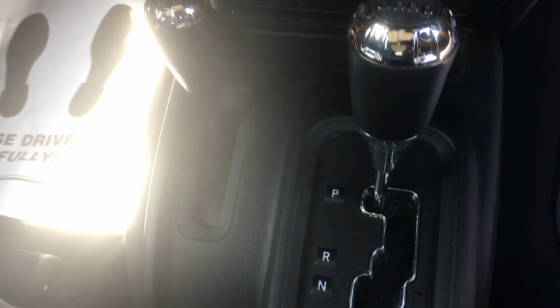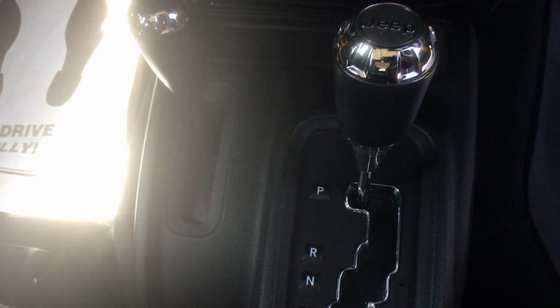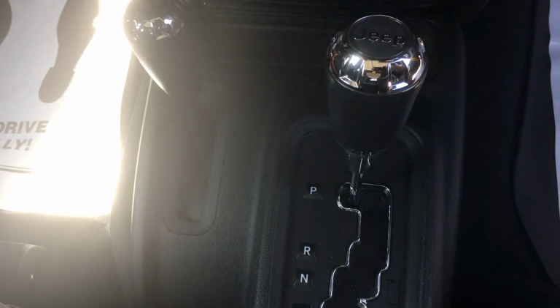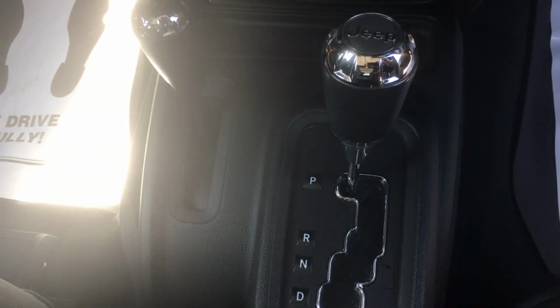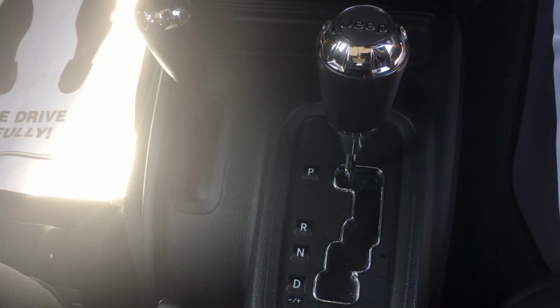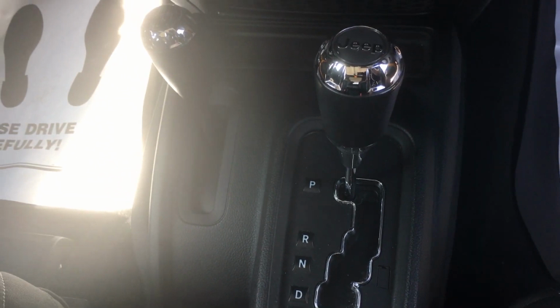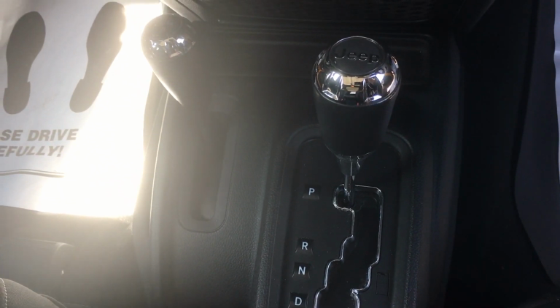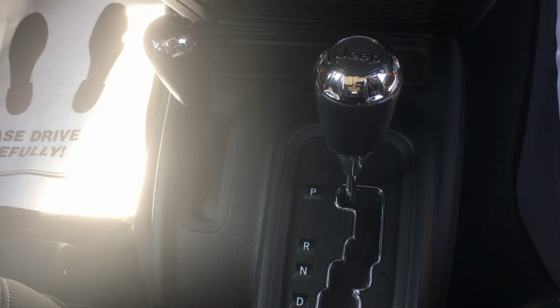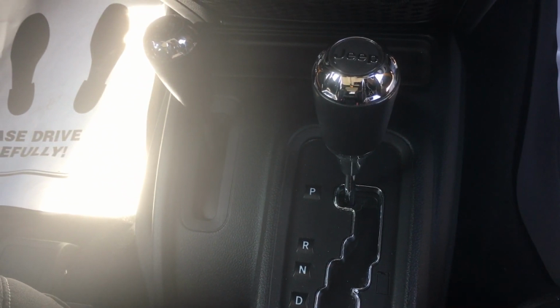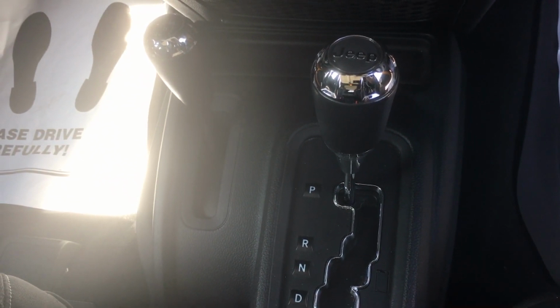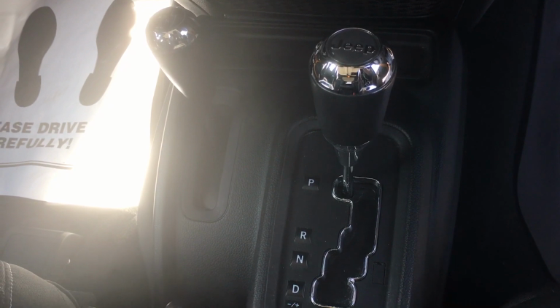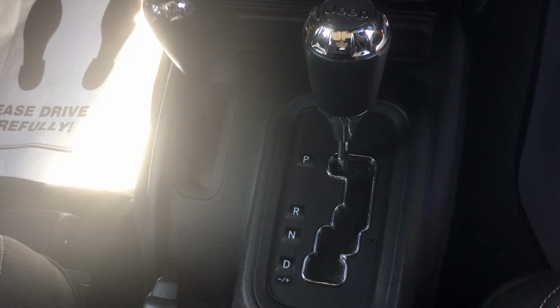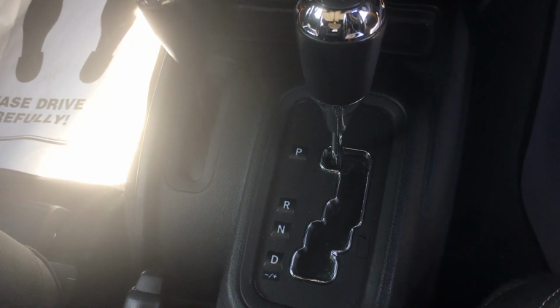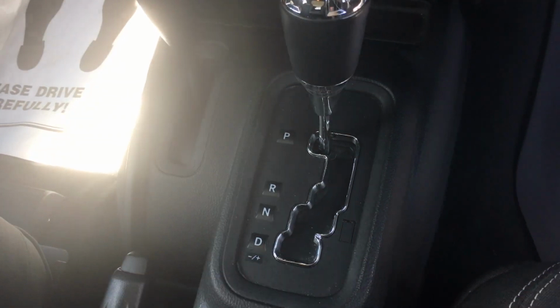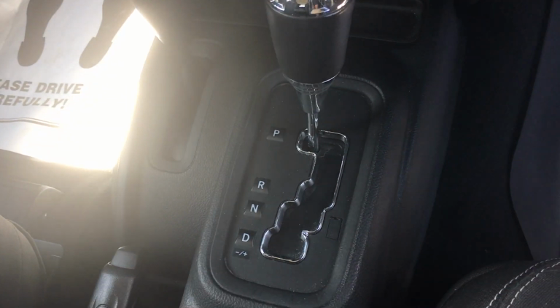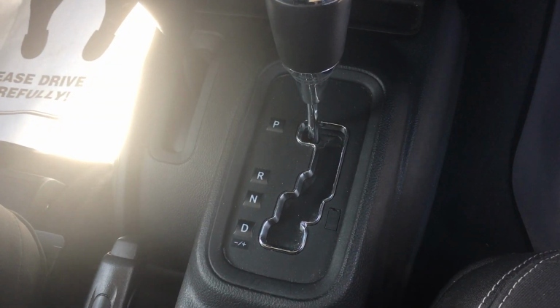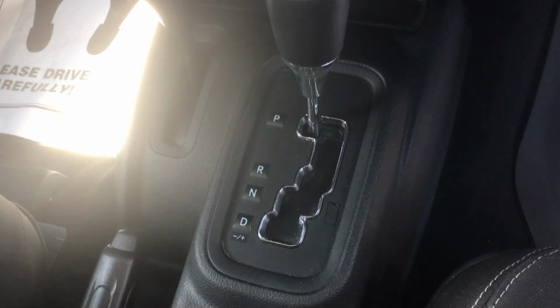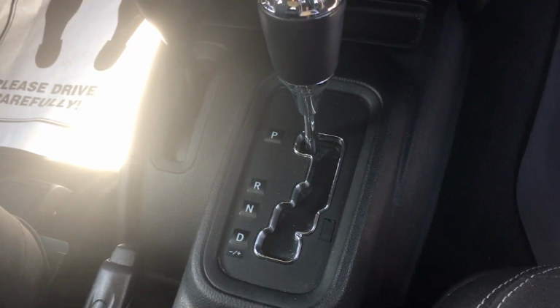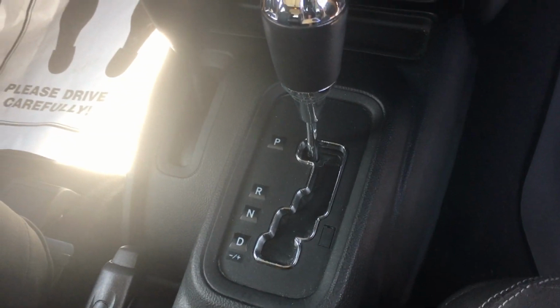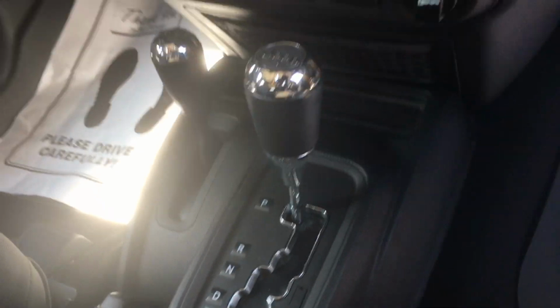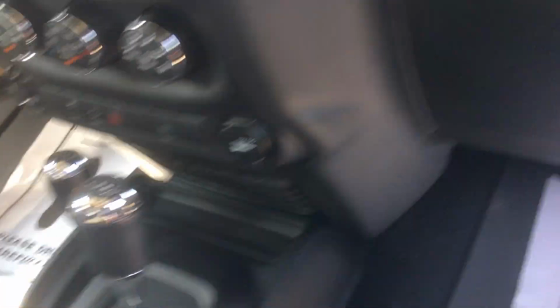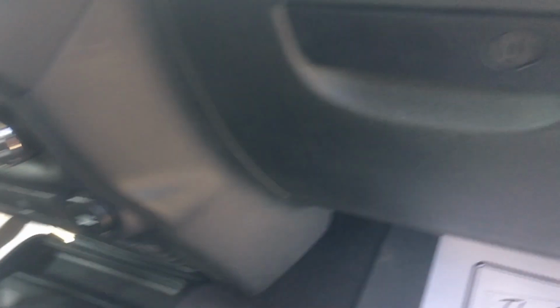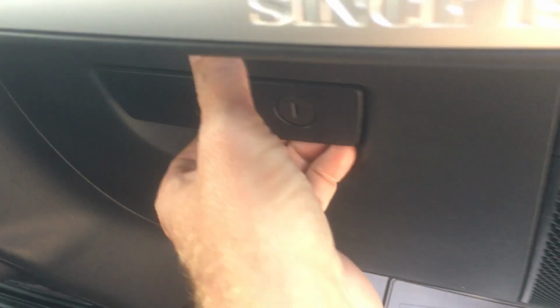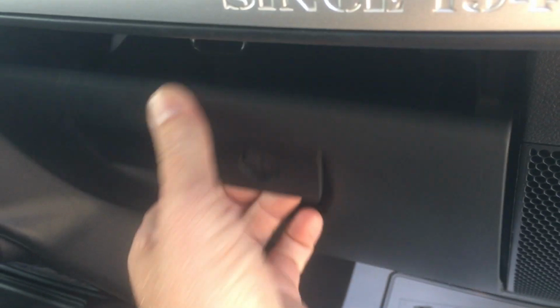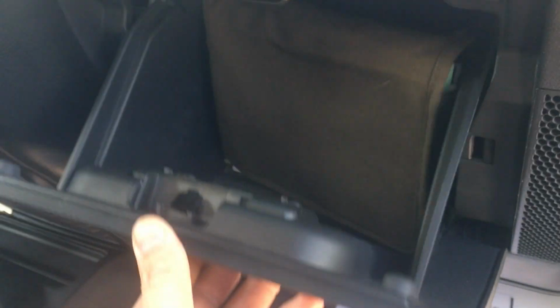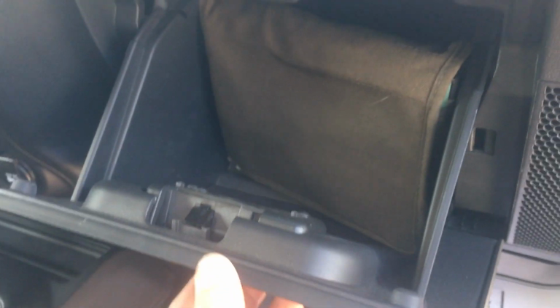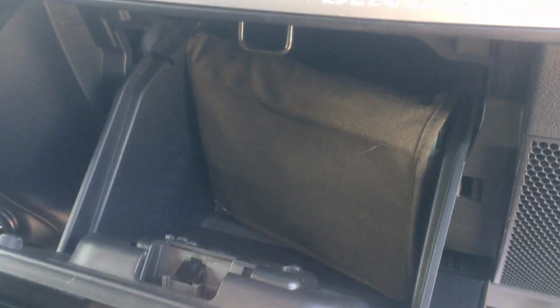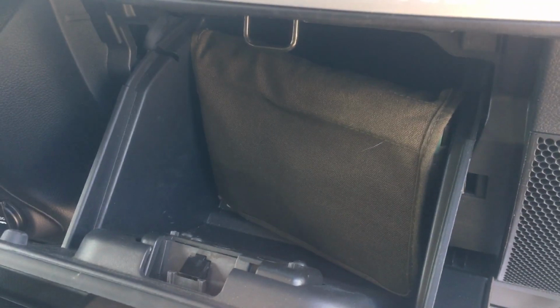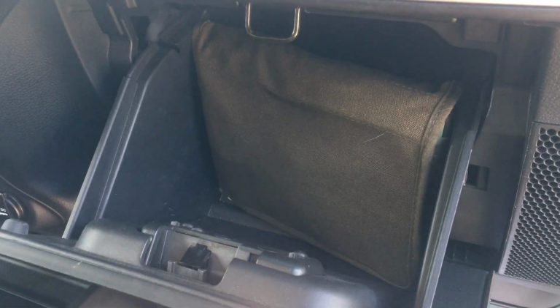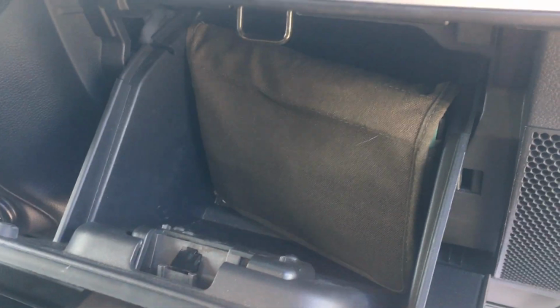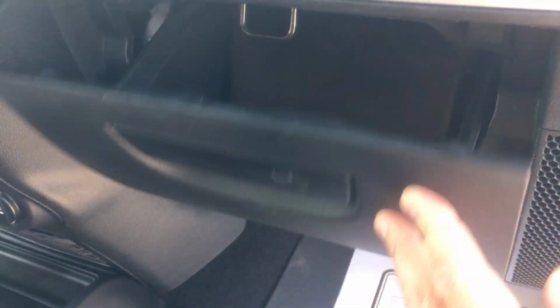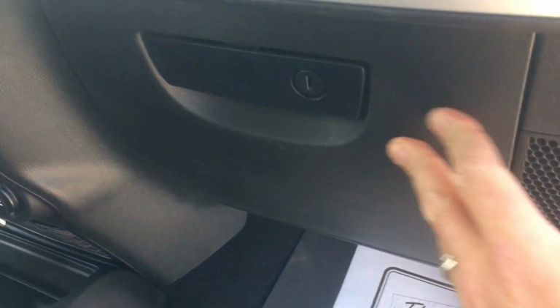Four-wheel drive is the same on all these Jeeps — it's a select track — and then your automatic transmission. It does not run a manual, which is nice. Owner's manual and stuff is inside the glove box.